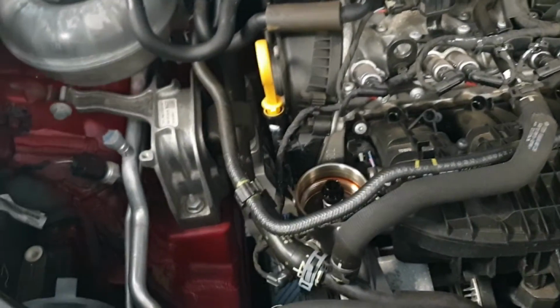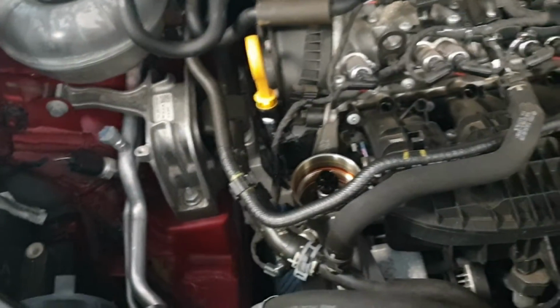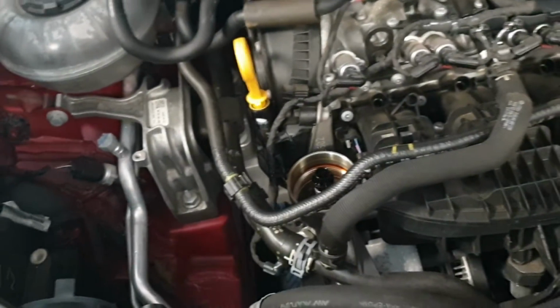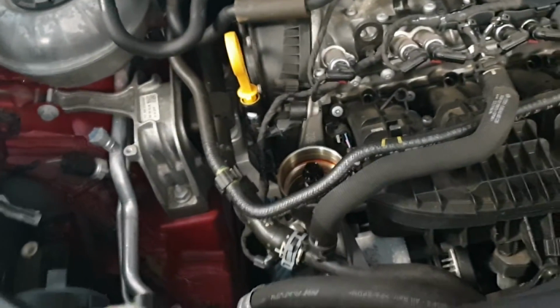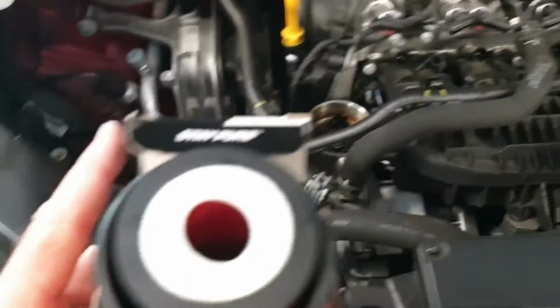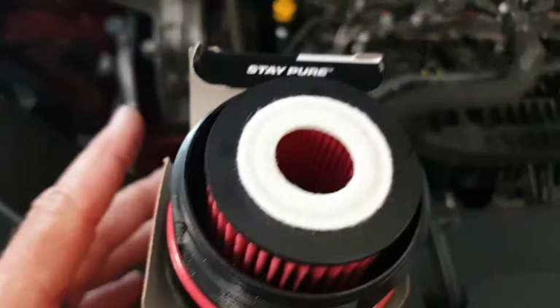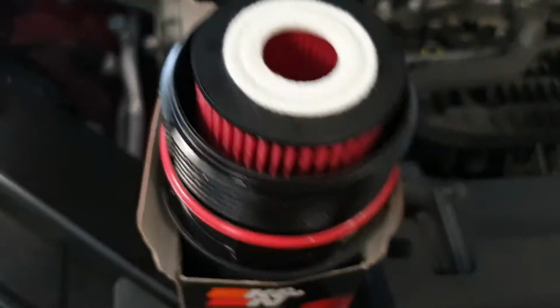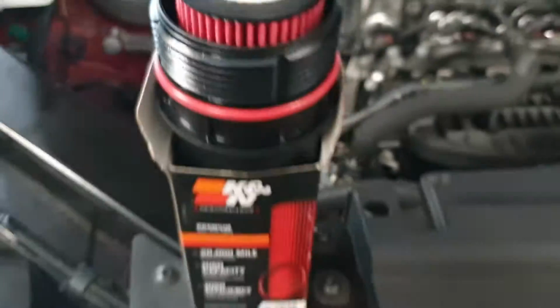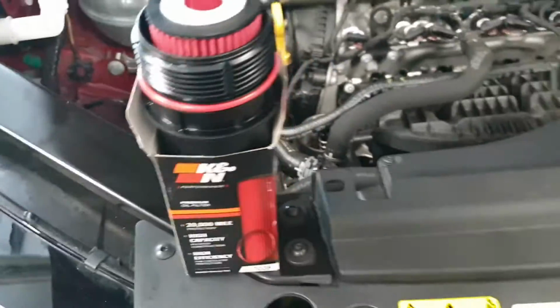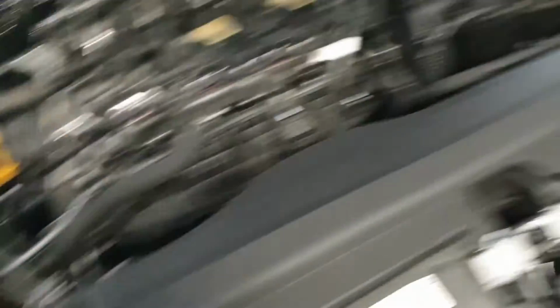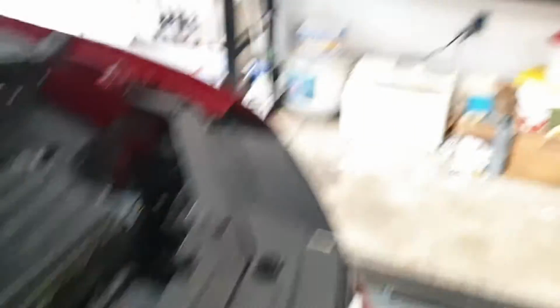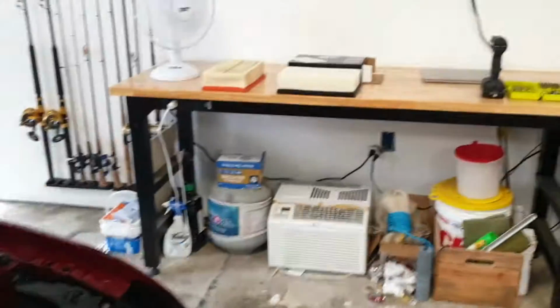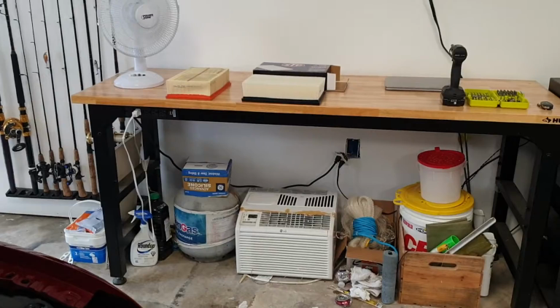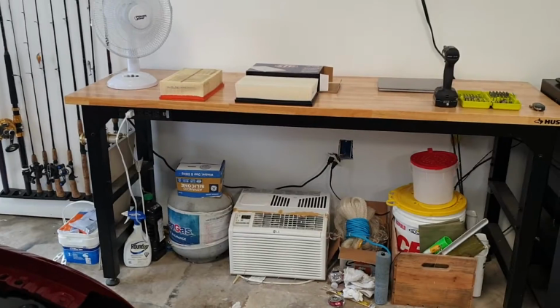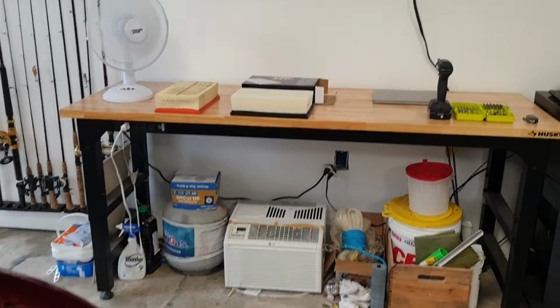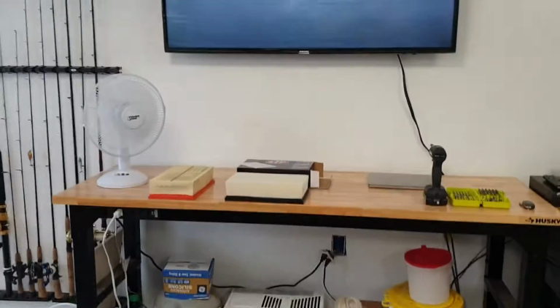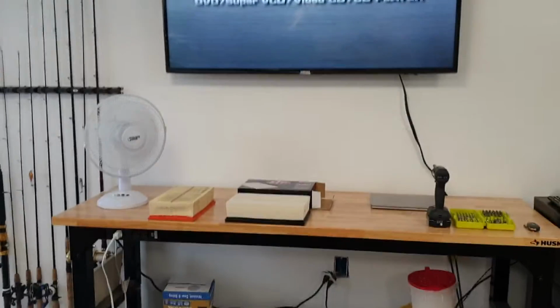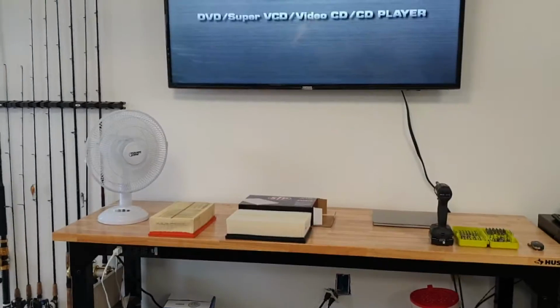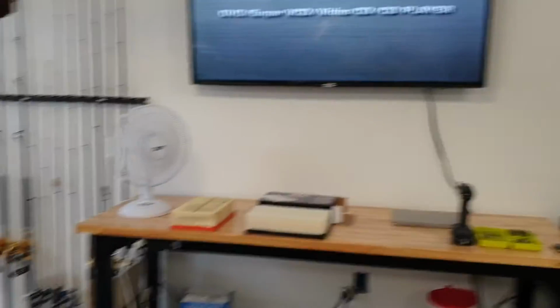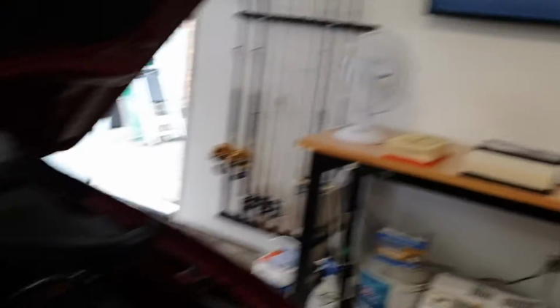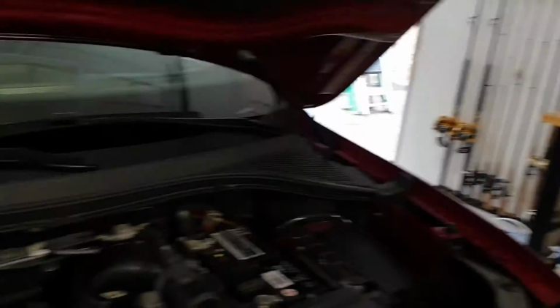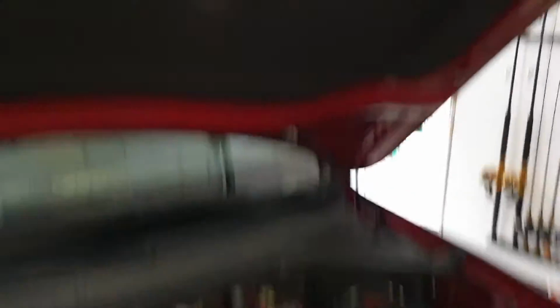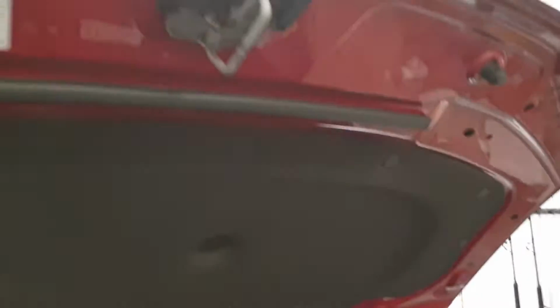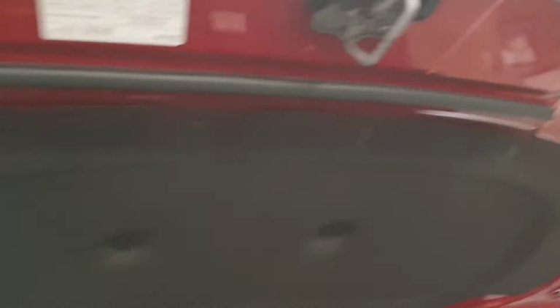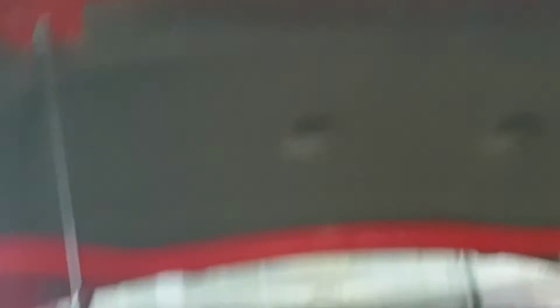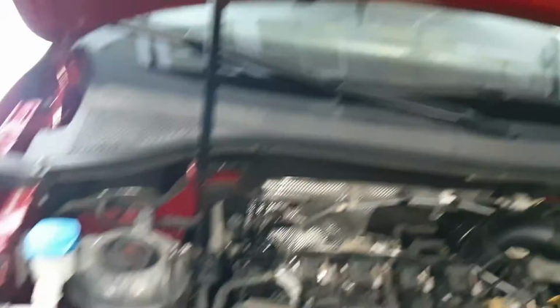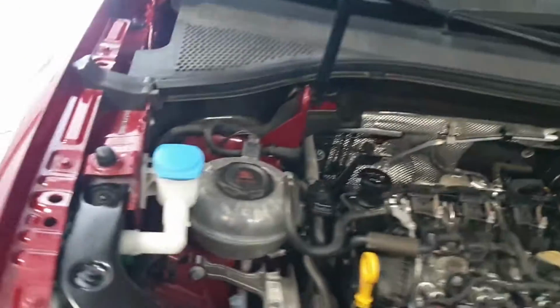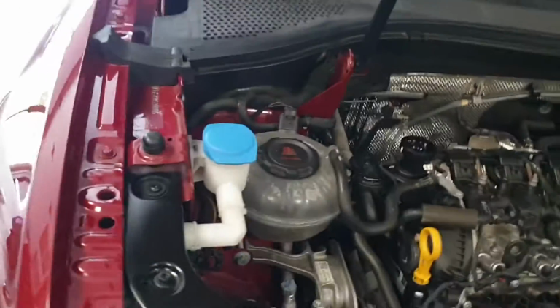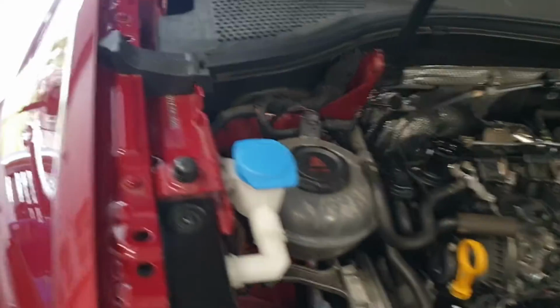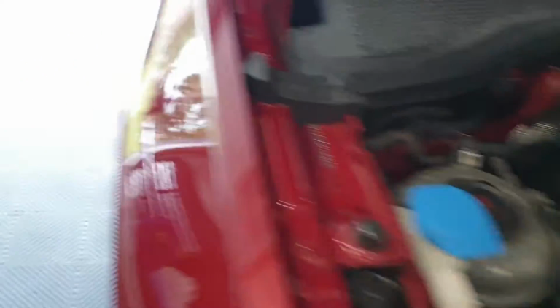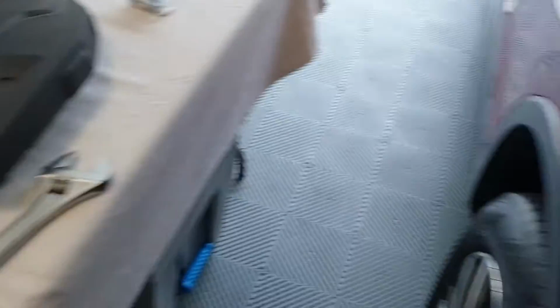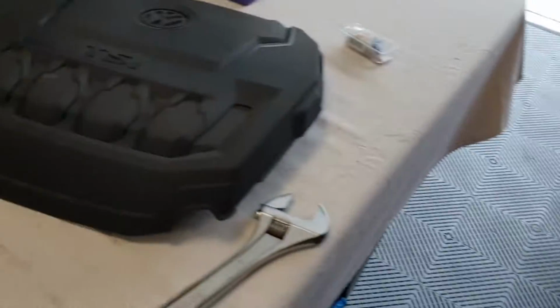We didn't run the Cannon filter in there because they didn't have it — all they had was STP. Yeah, so that's it, but we got all cleaned up and now the oil.